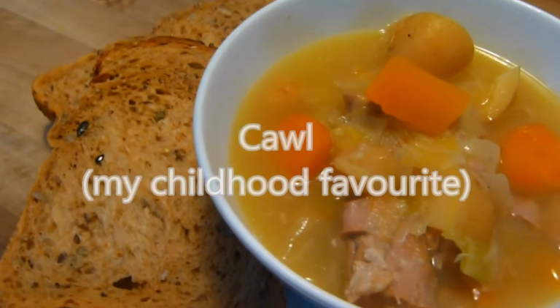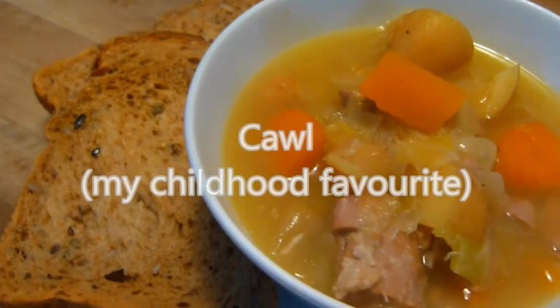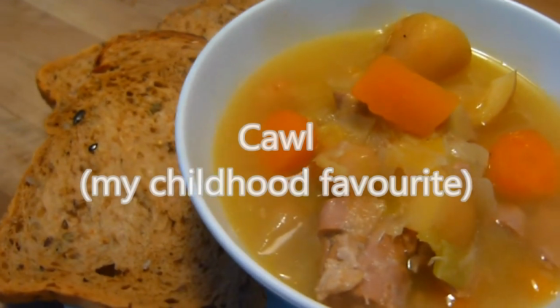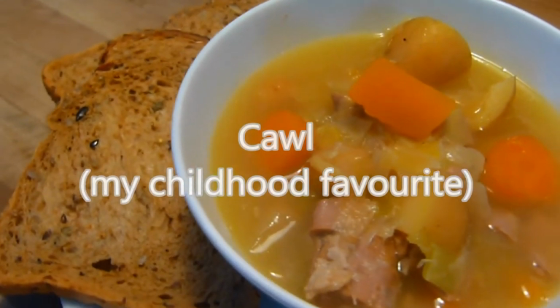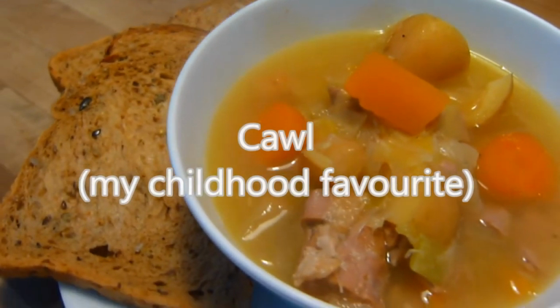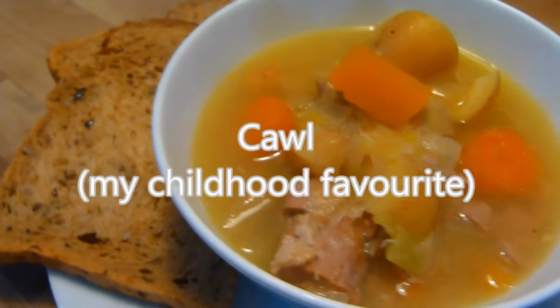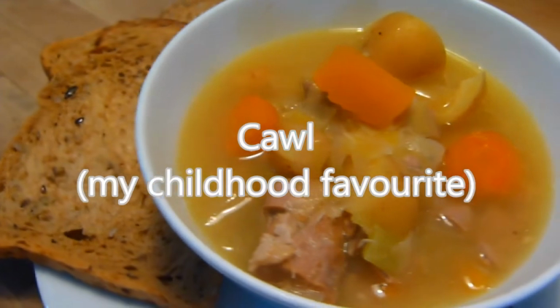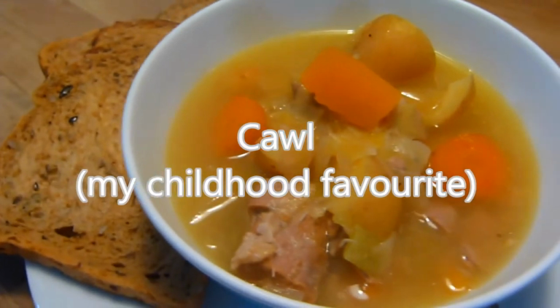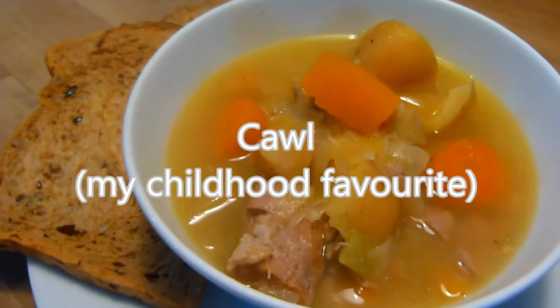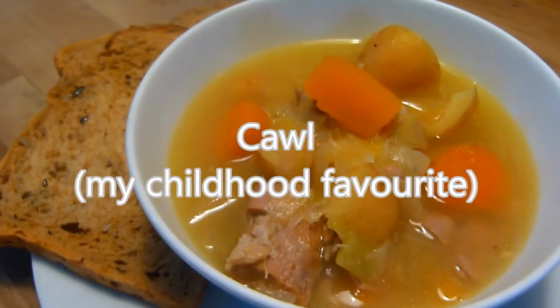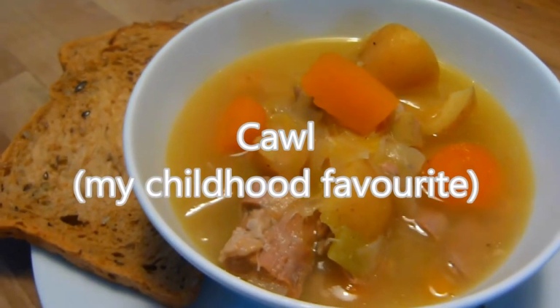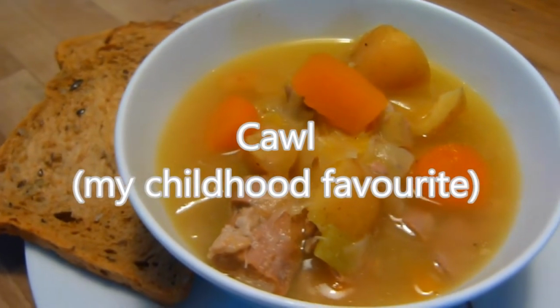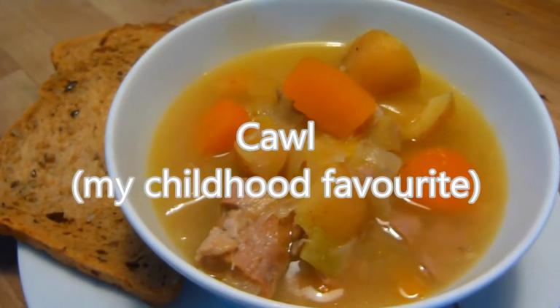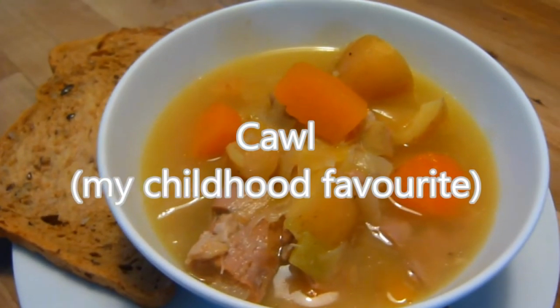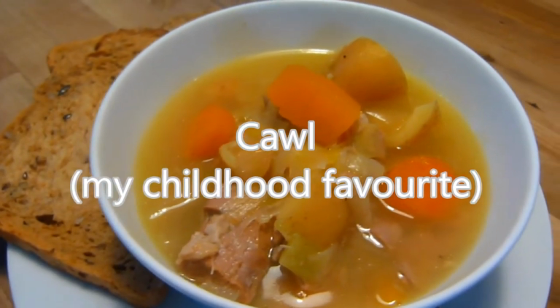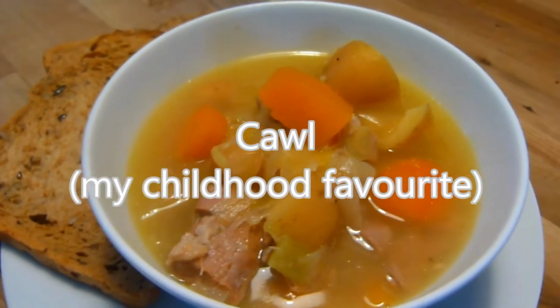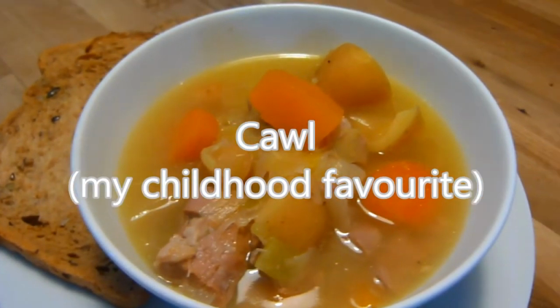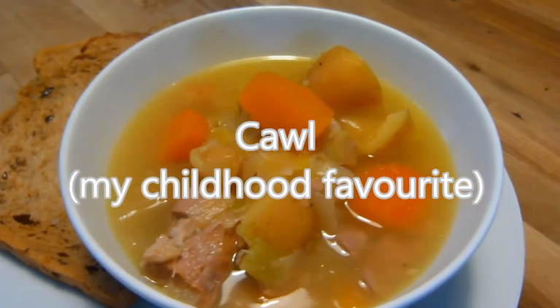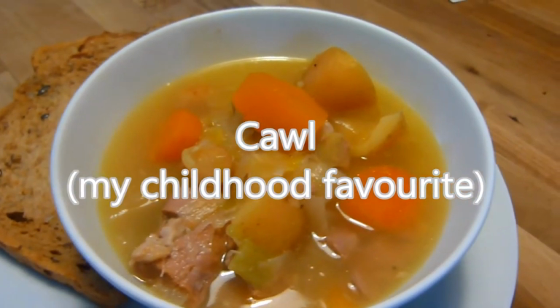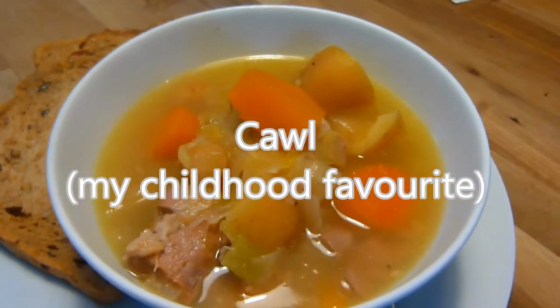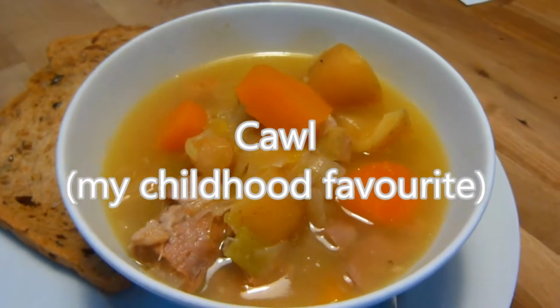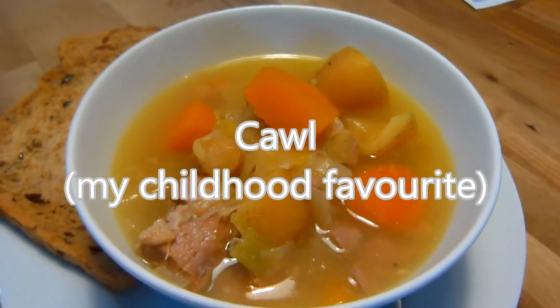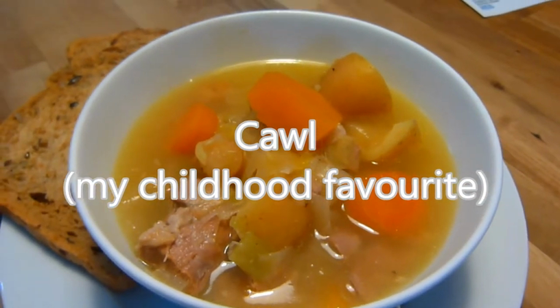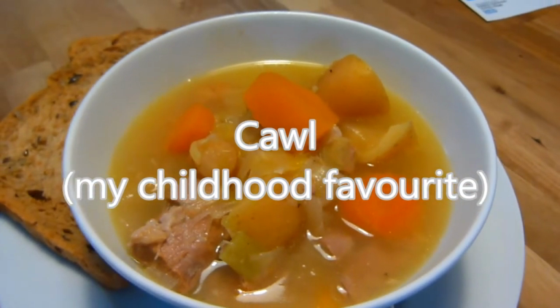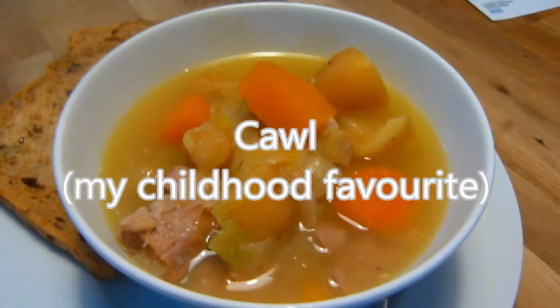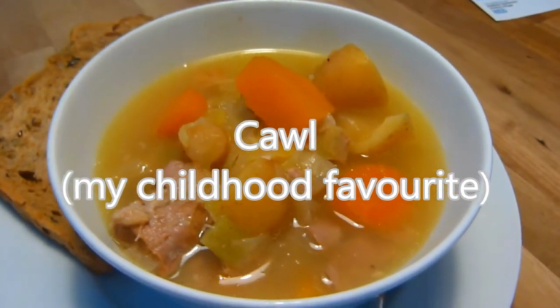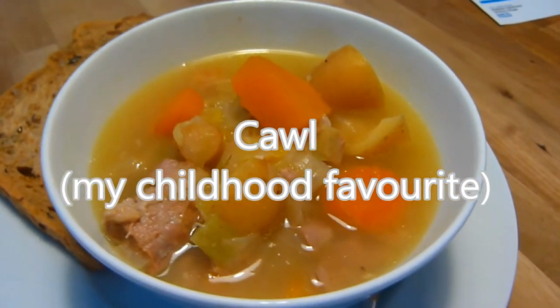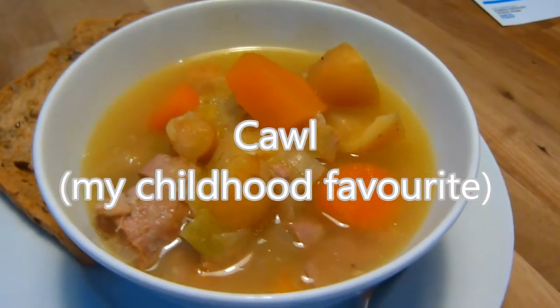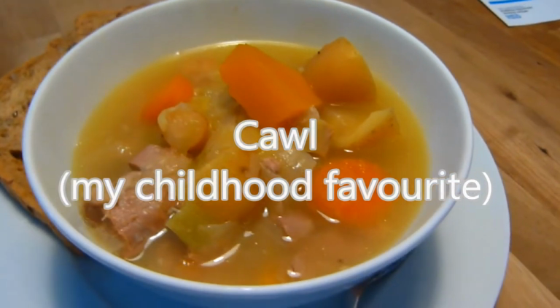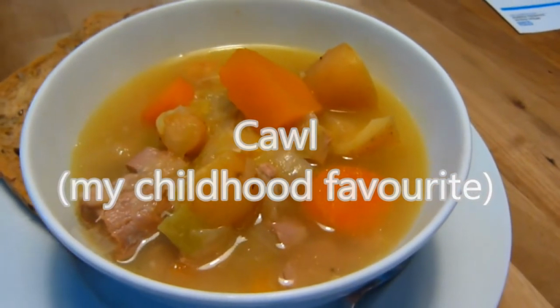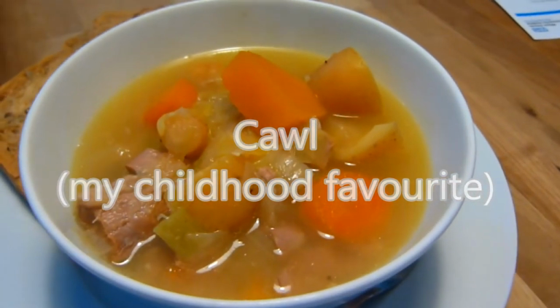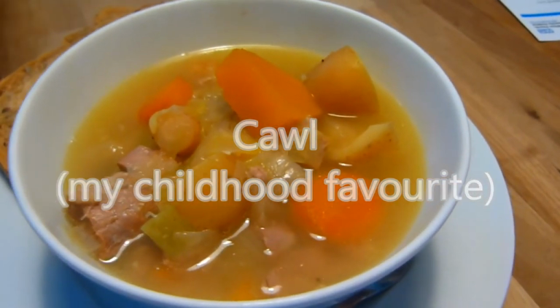I've even been known to fight my sister for the leftovers, and those of you who have met my sister know she makes Genghis Khan look like a pacifist. I'd rather try and take a bone off a hungry Alsatian dog than take my mam's cowl off my sister.